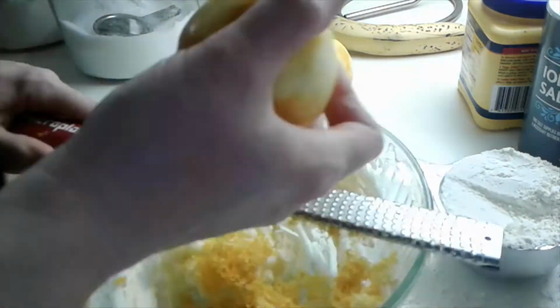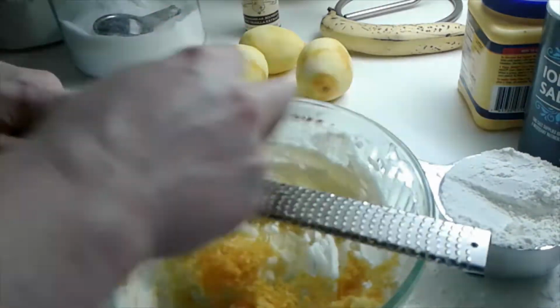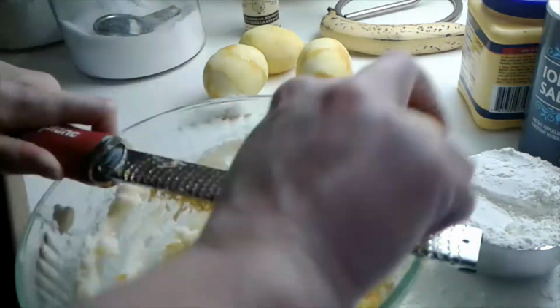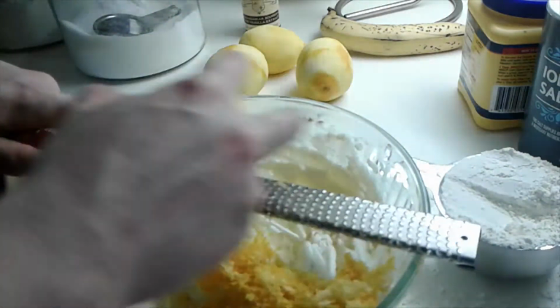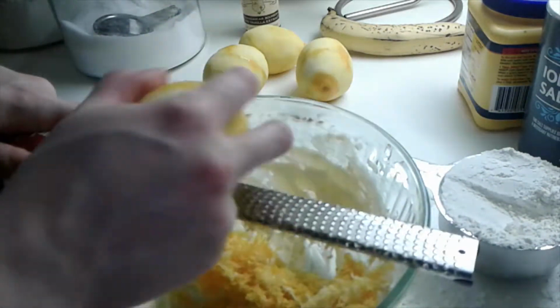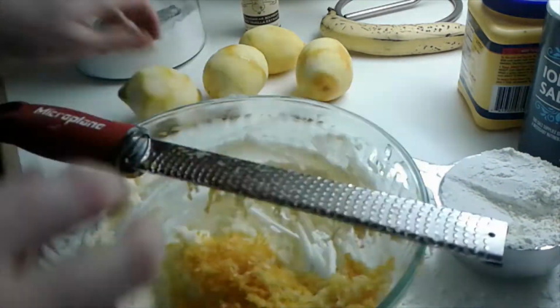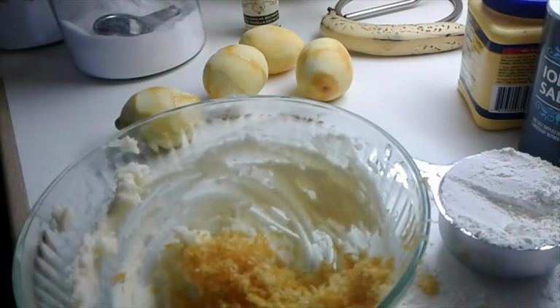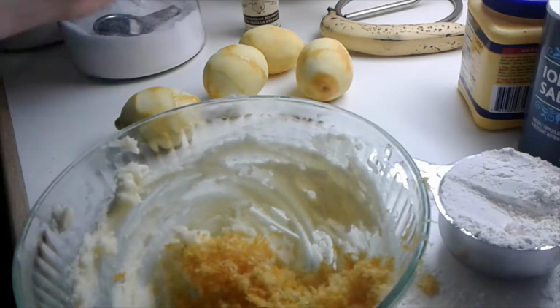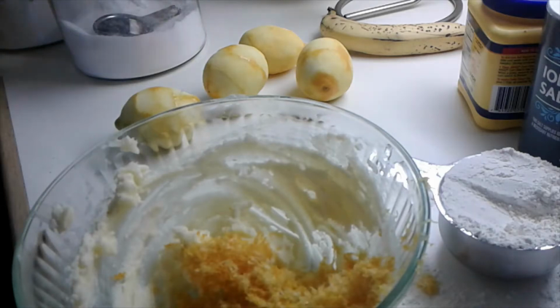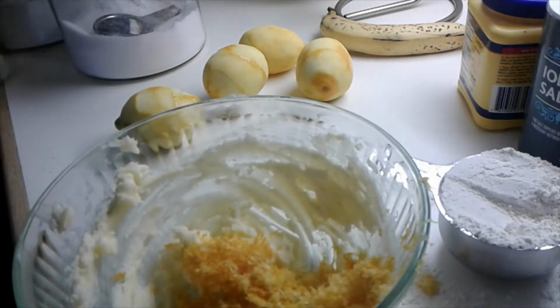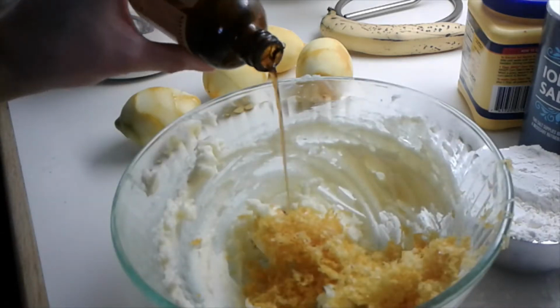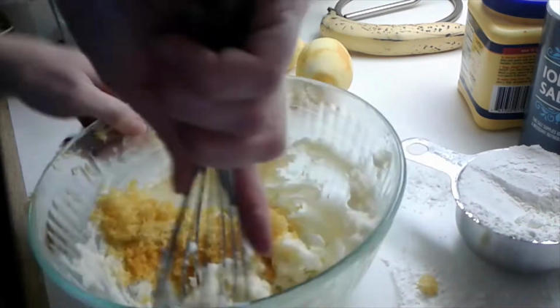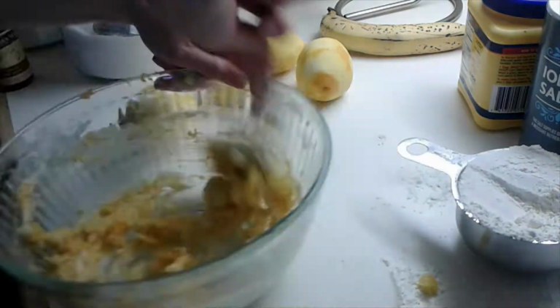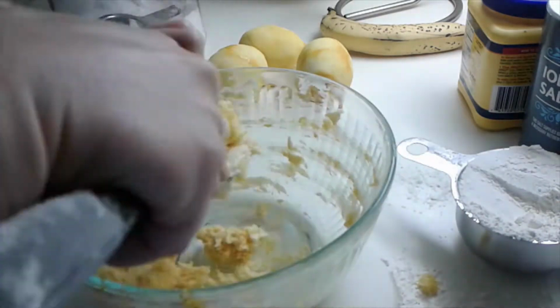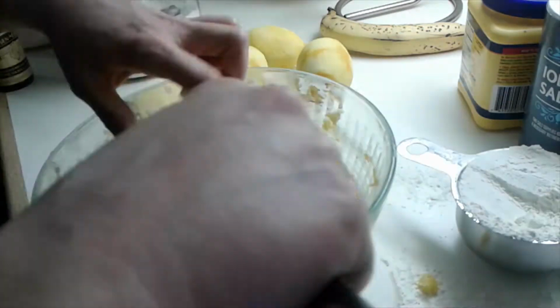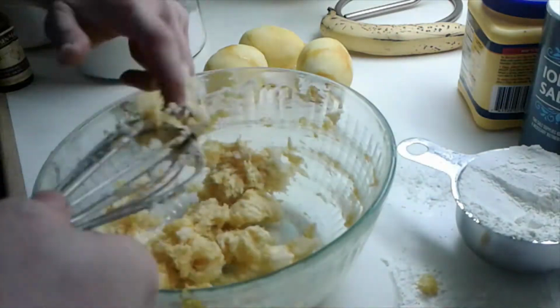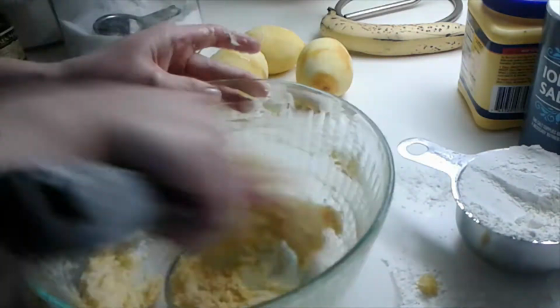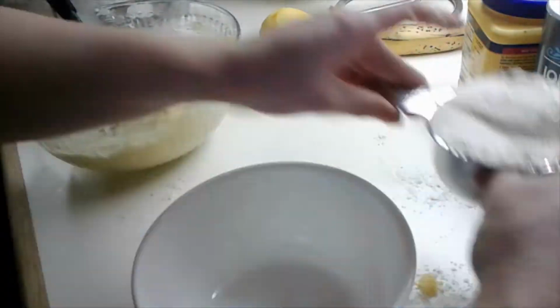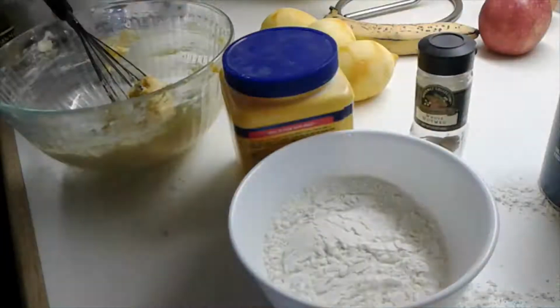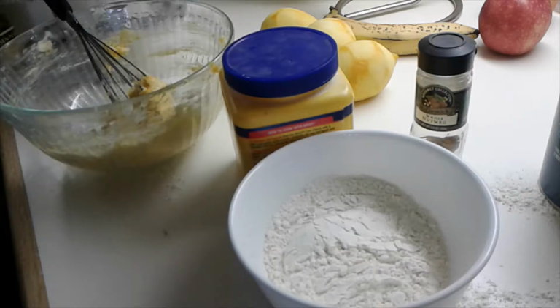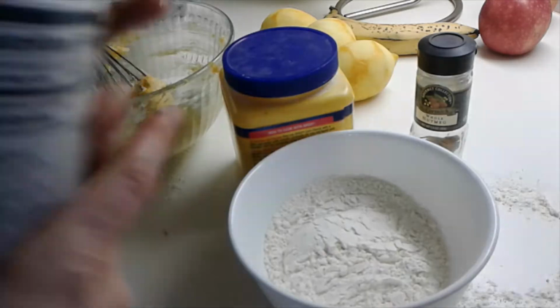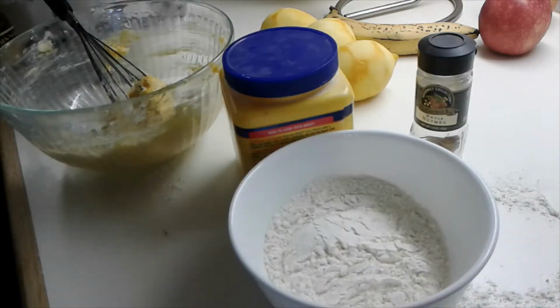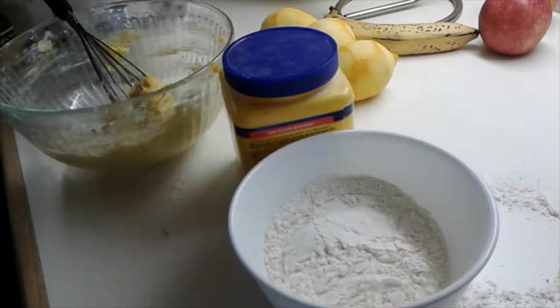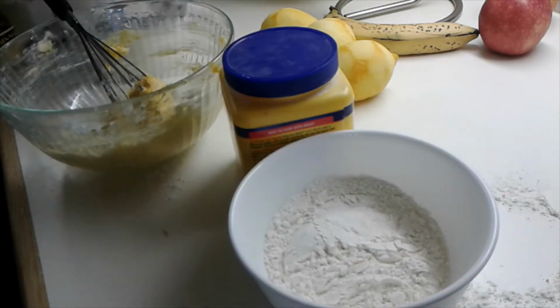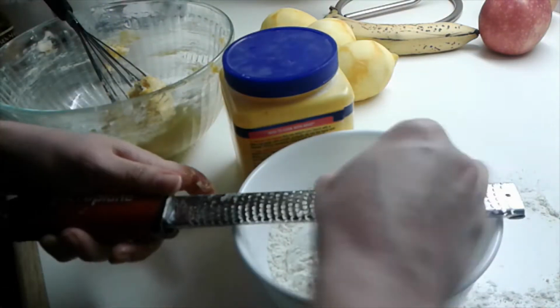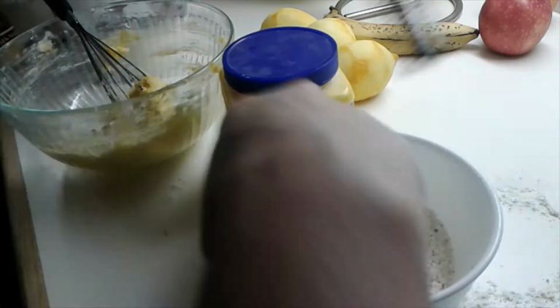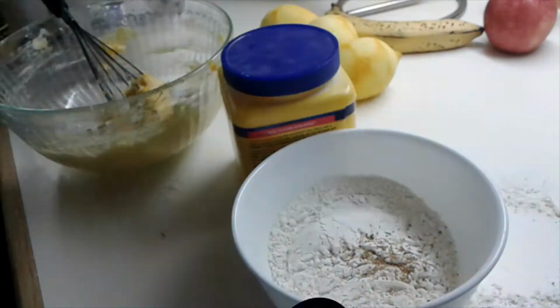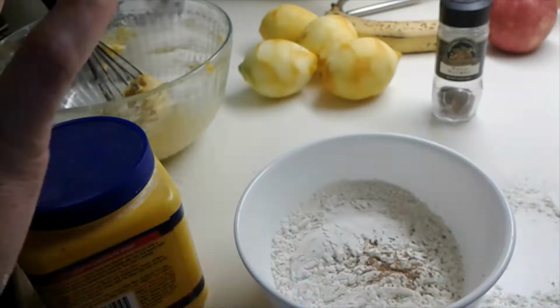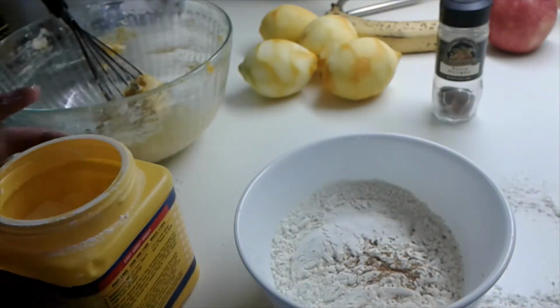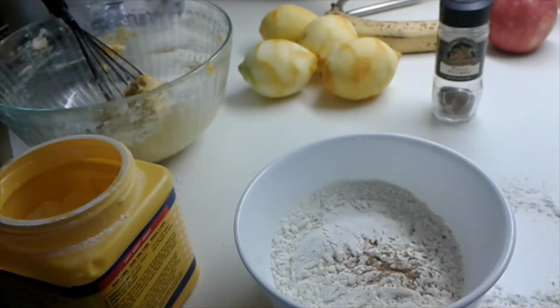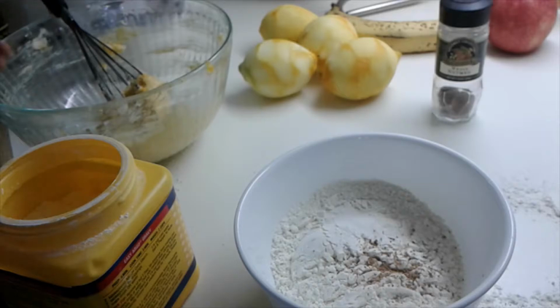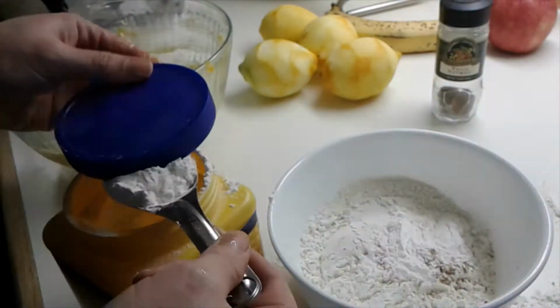I saw a tiny bit of vanilla go in there and now I'm just measuring out the rest of the dry ingredients. I didn't really get the taste of the nutmeg when I ate it later, but it's a nice addition.